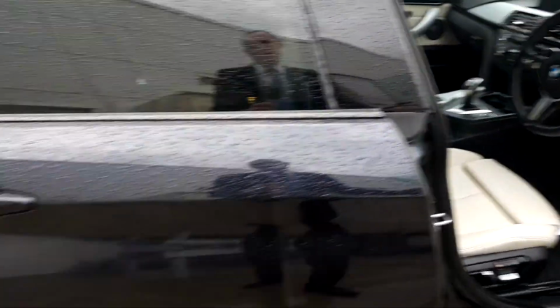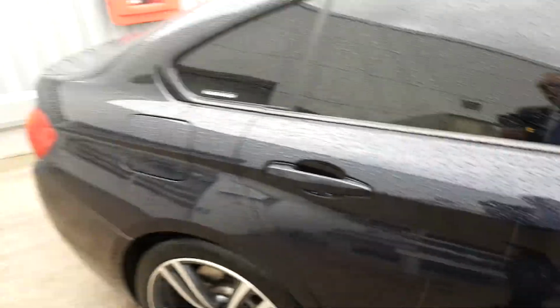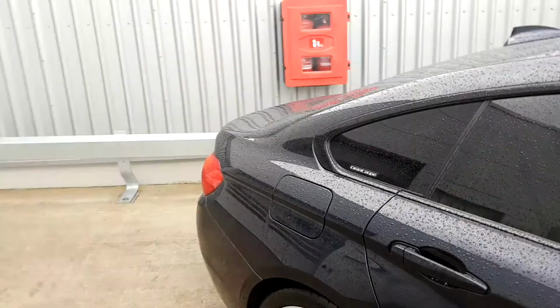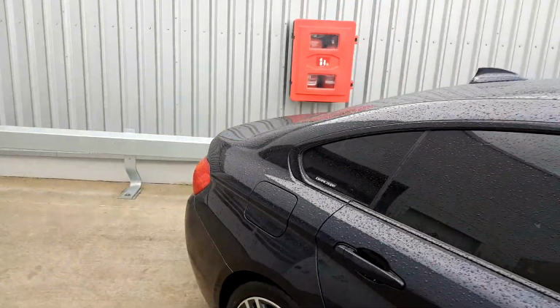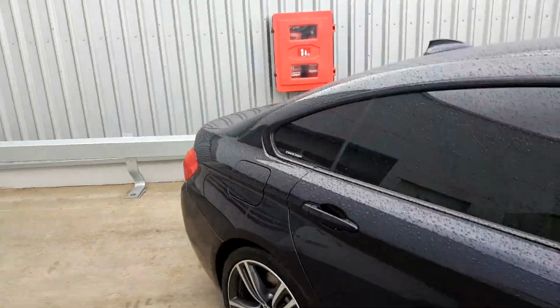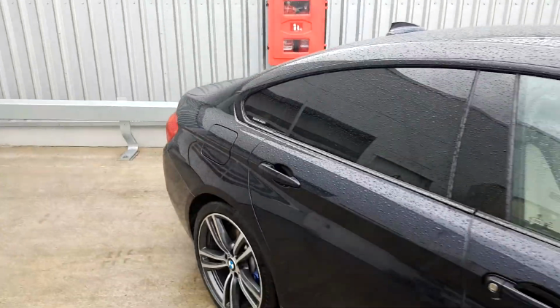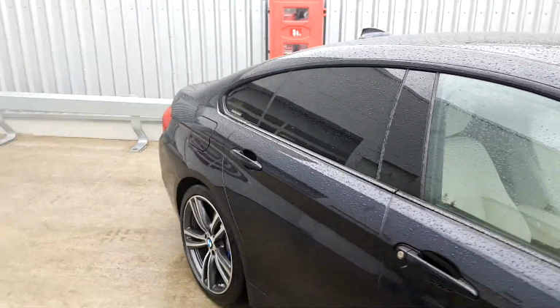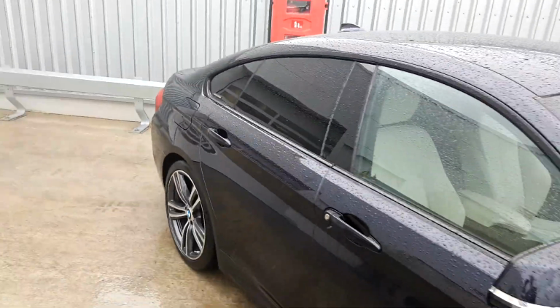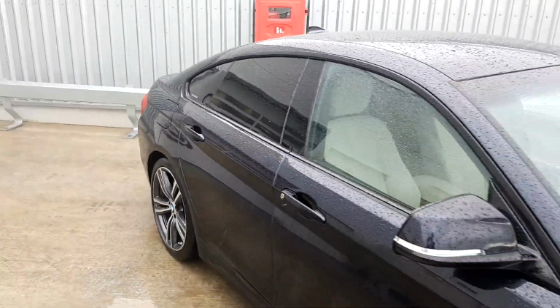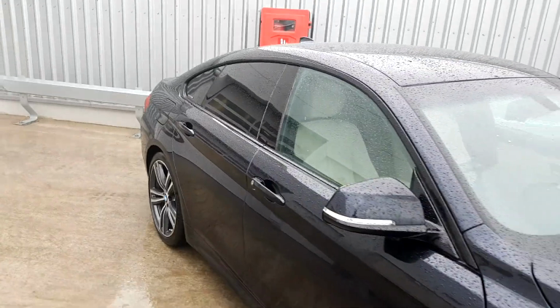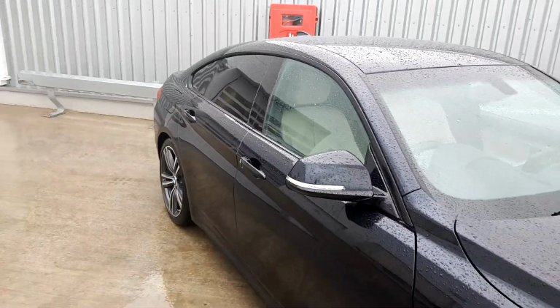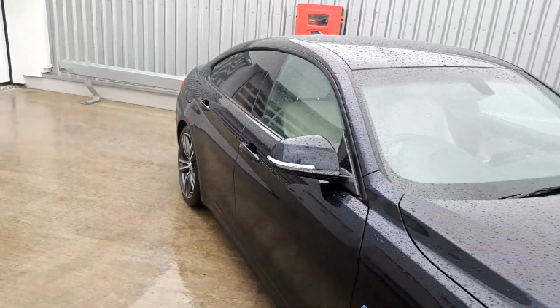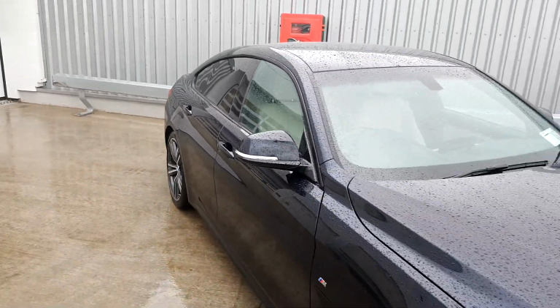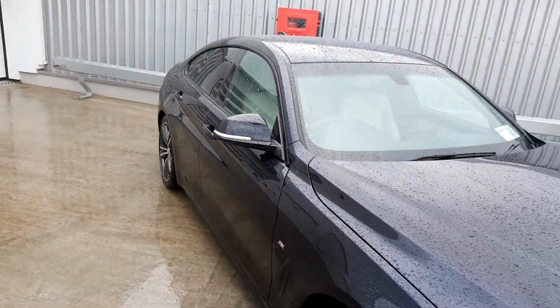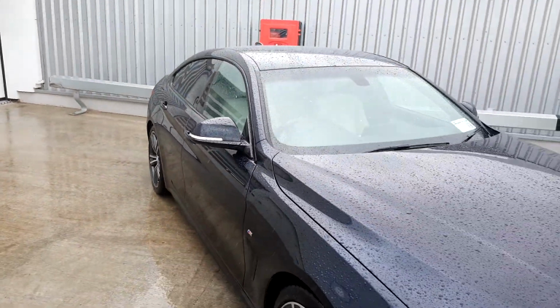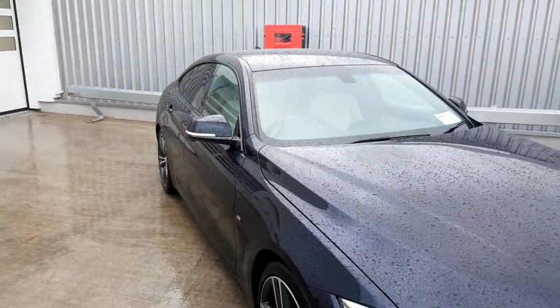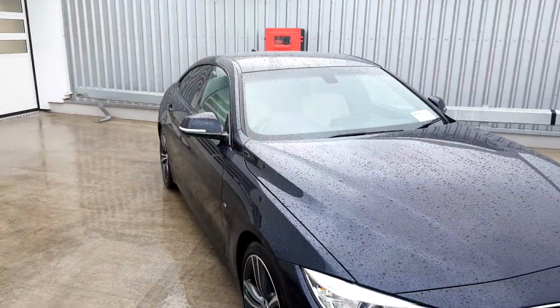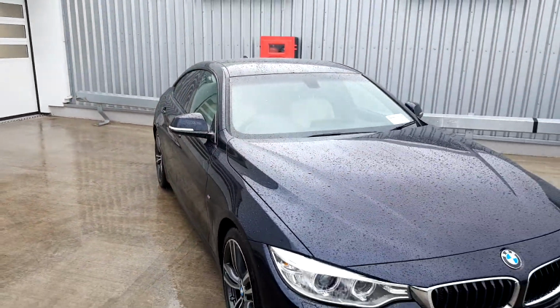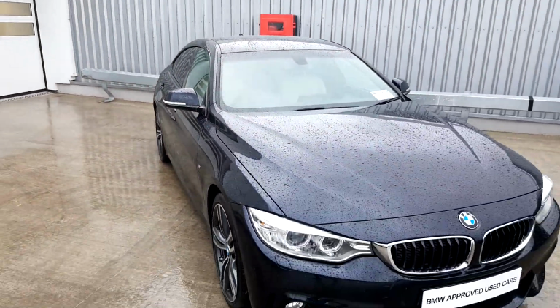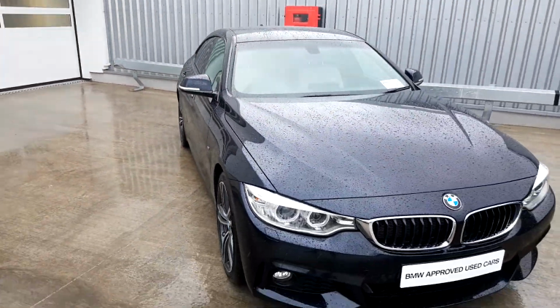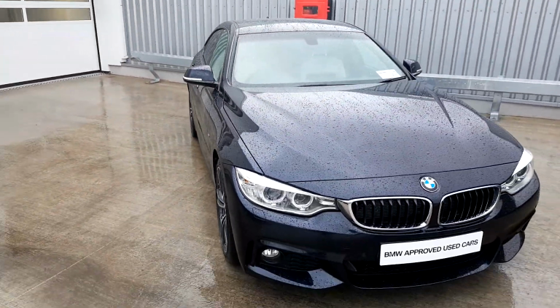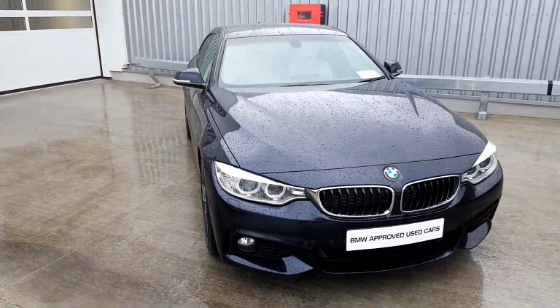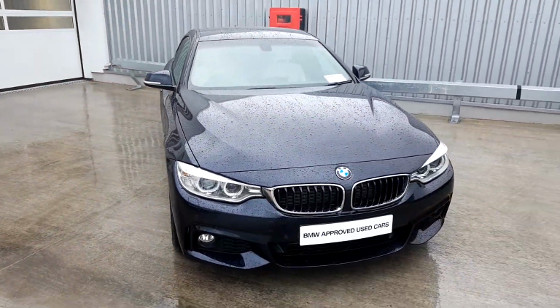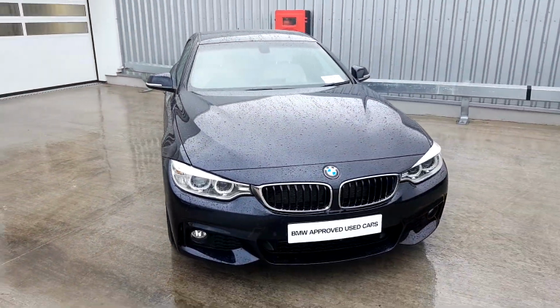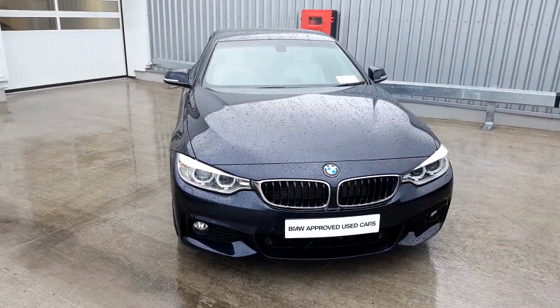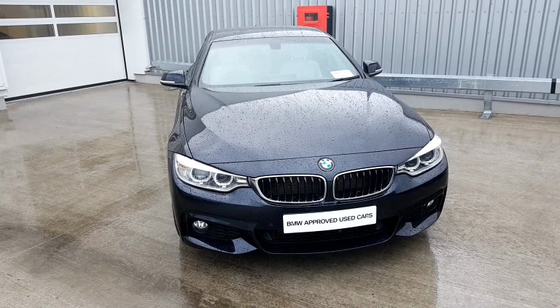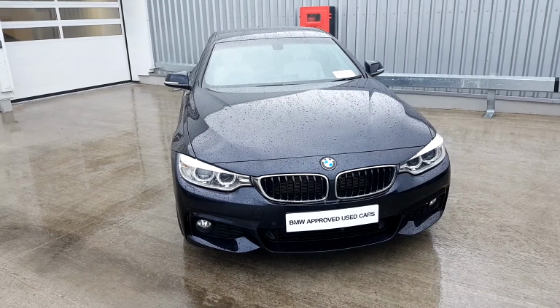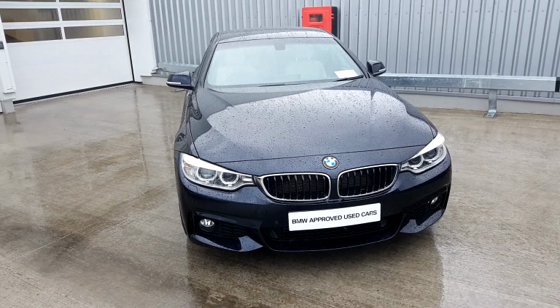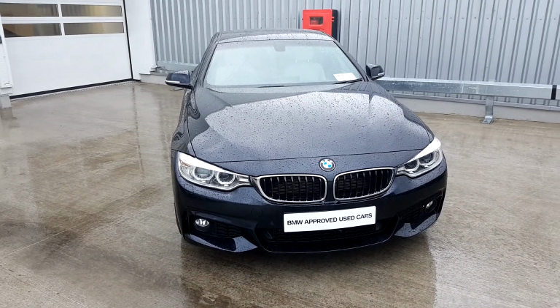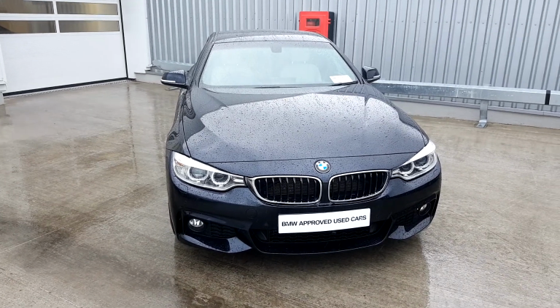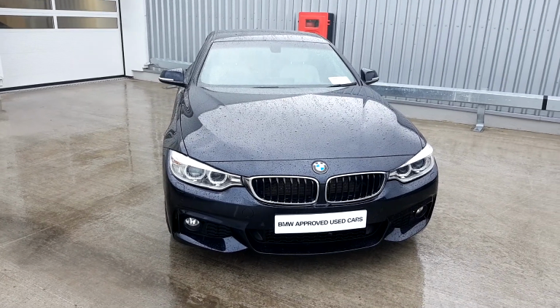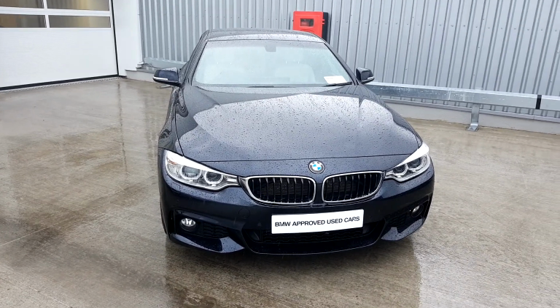If you have any questions or would like to know more about the car or book in for a test drive, give myself a call — Tom on 01-864-7777. Thank you.